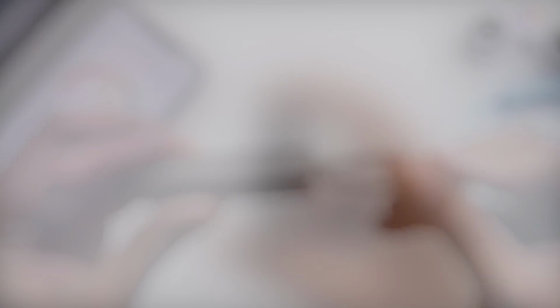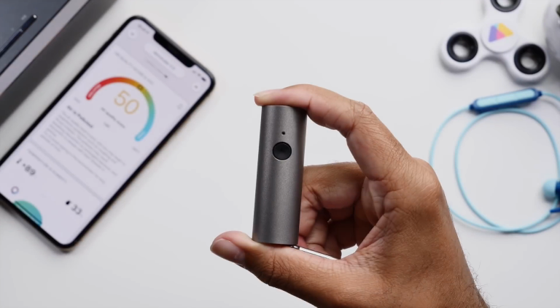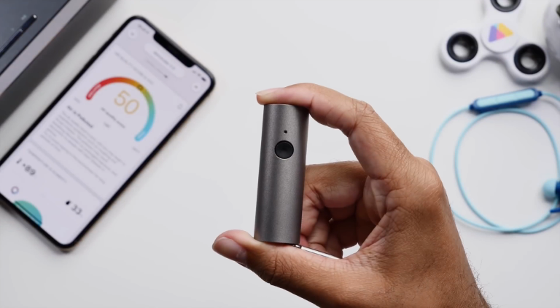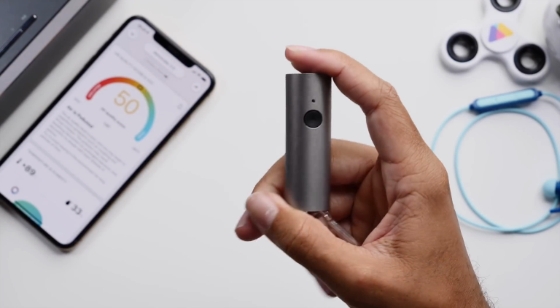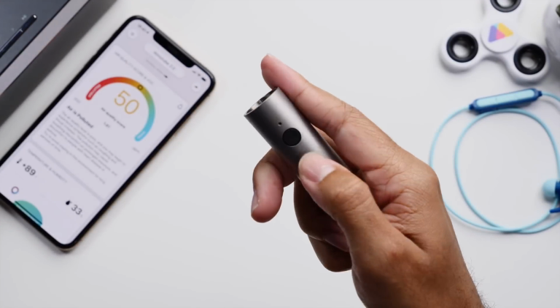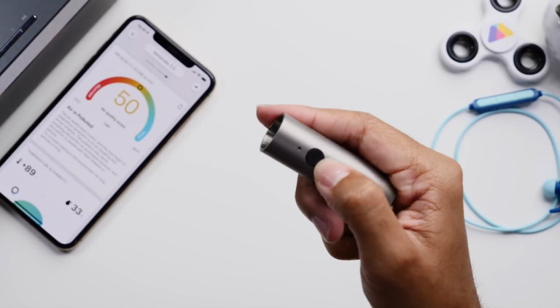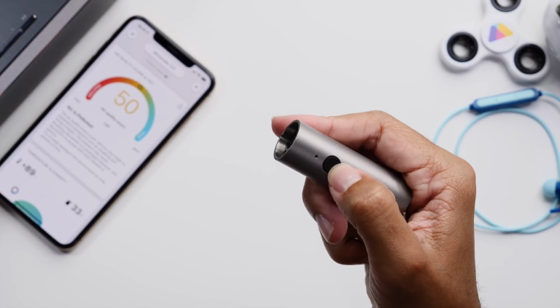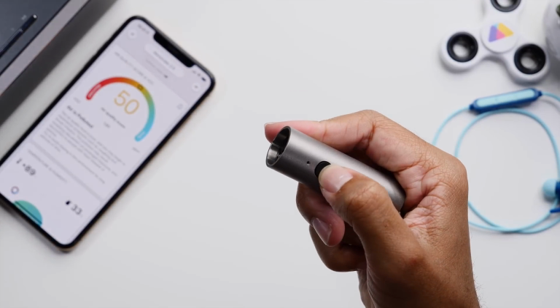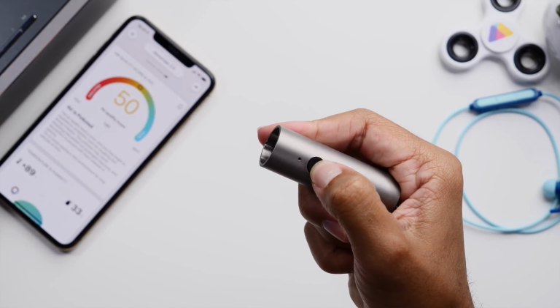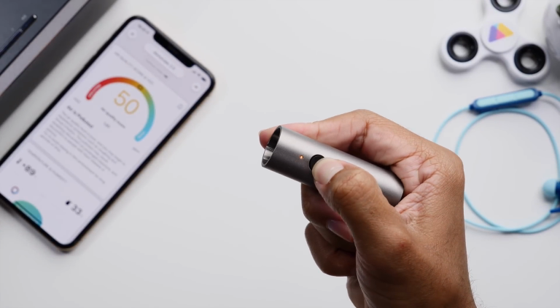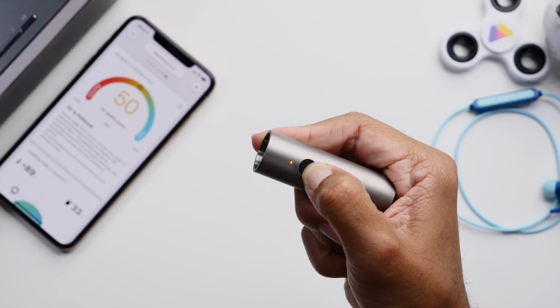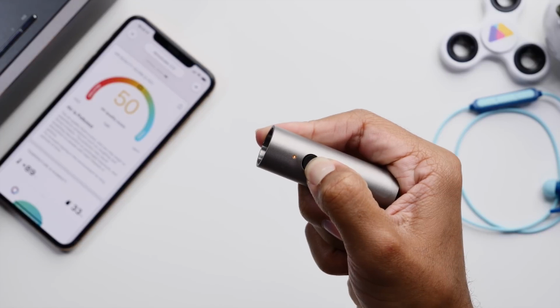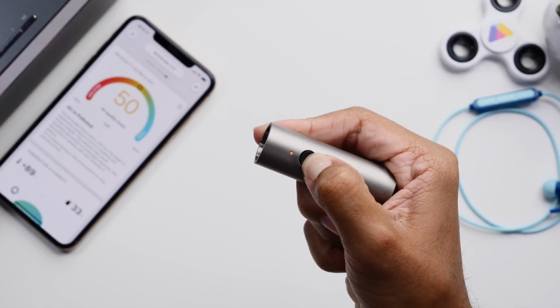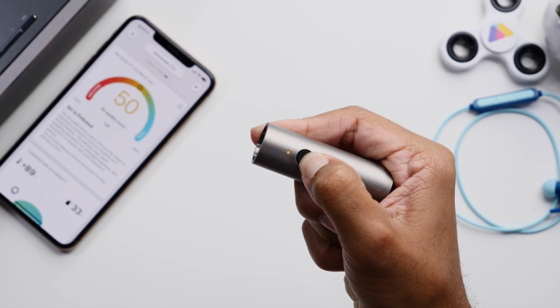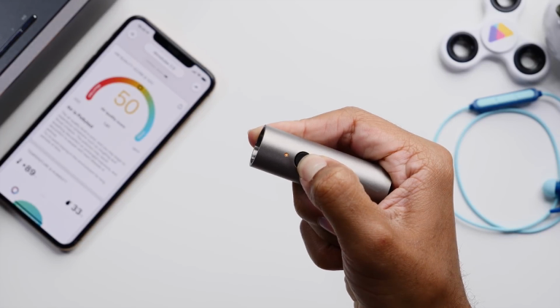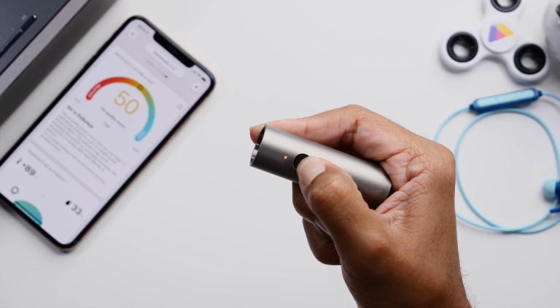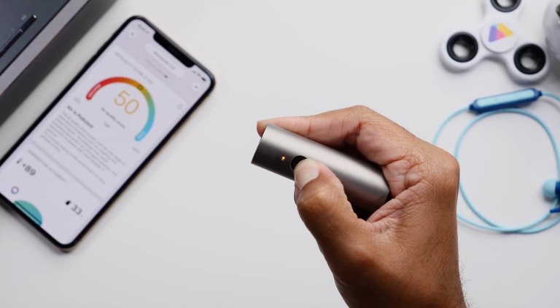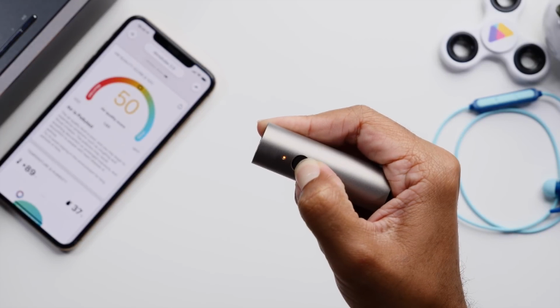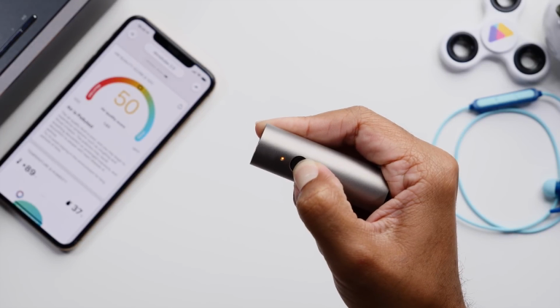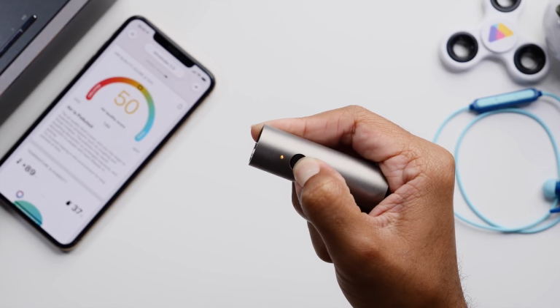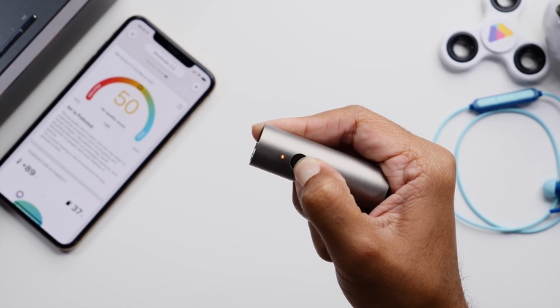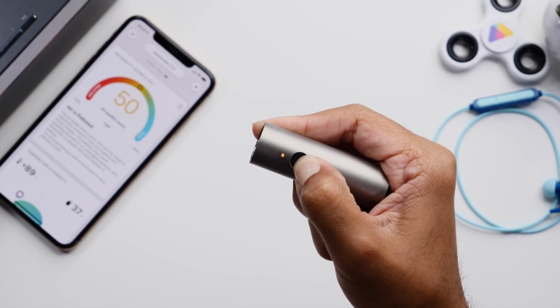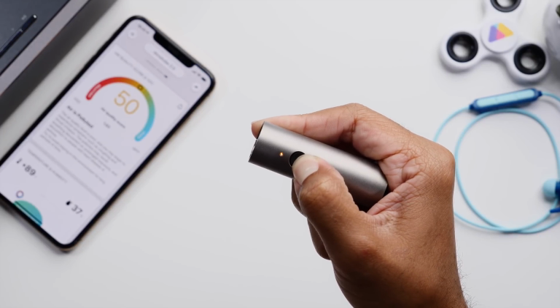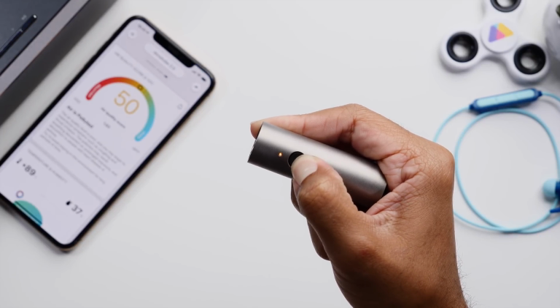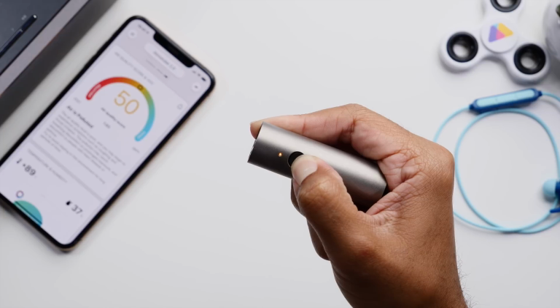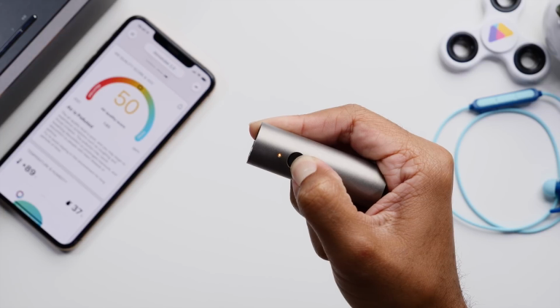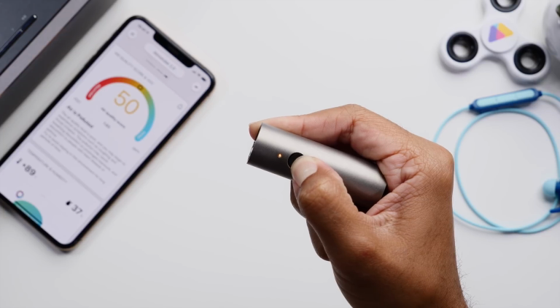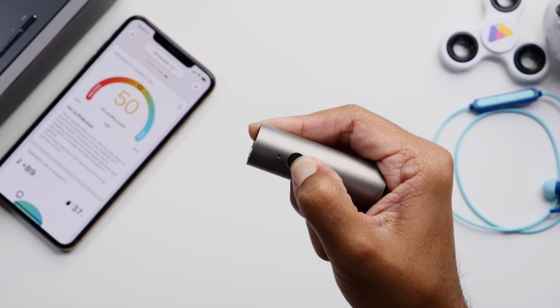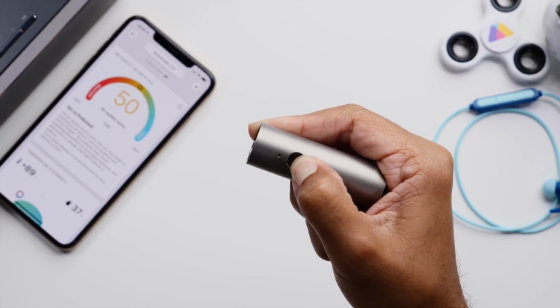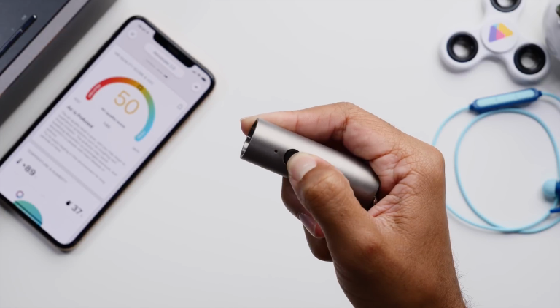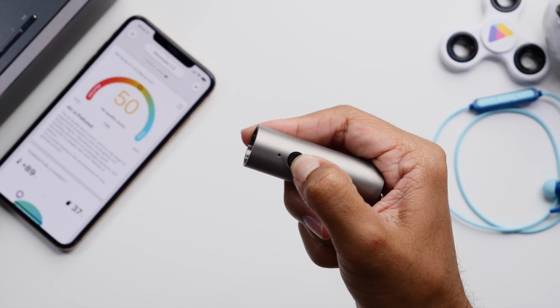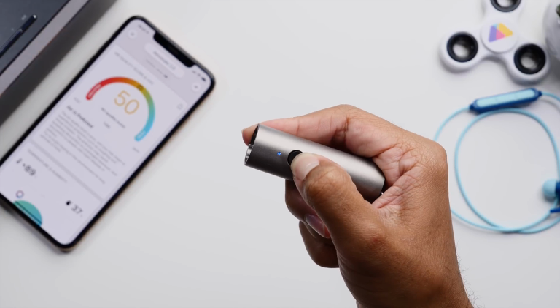On the front you have an LED for air quality indications and a button to activate the measurement feature. Both of these are really nice to have, but we'll get back to those features in just a second.